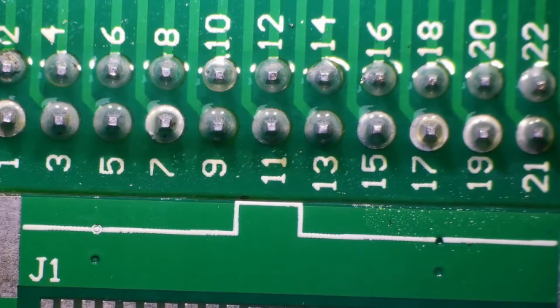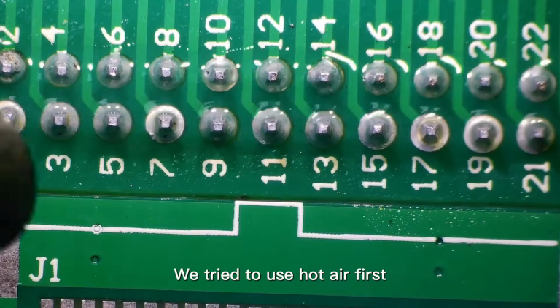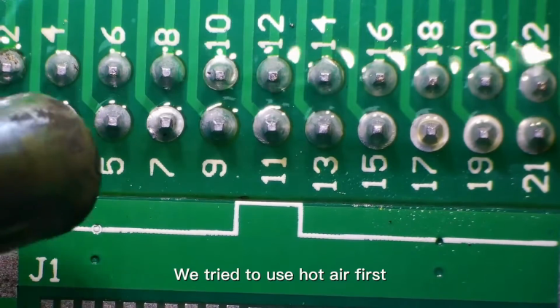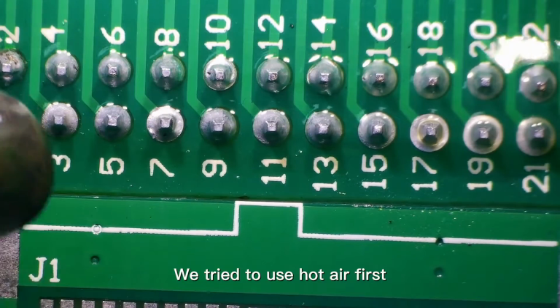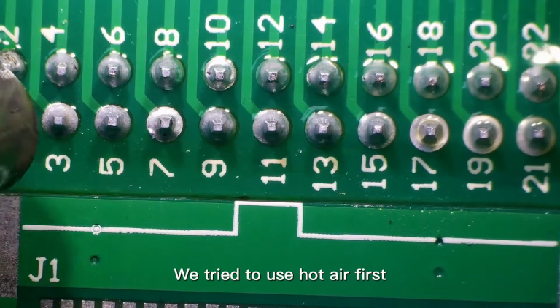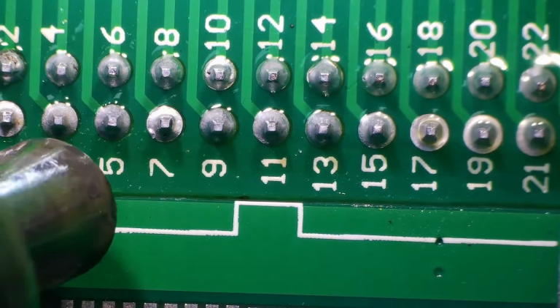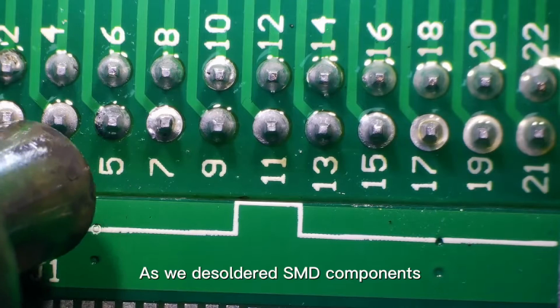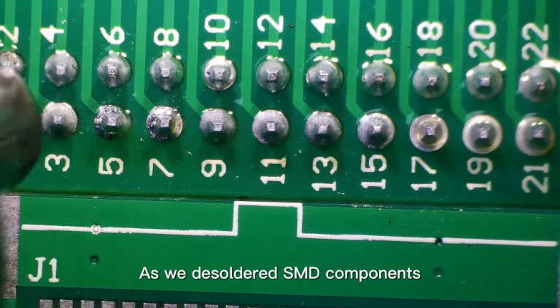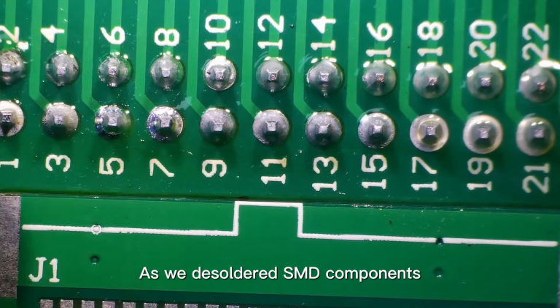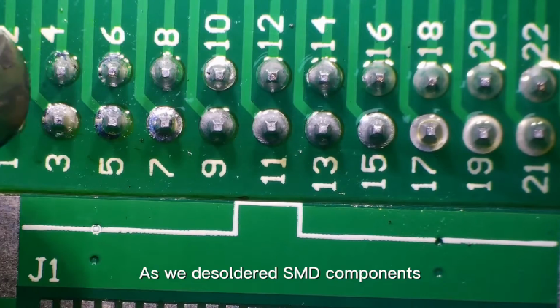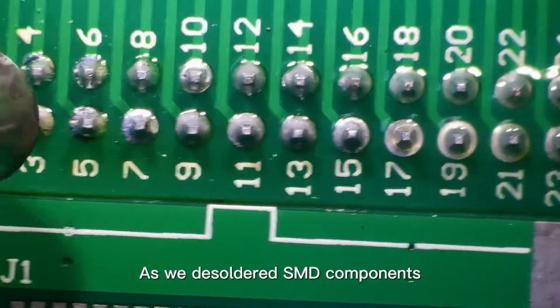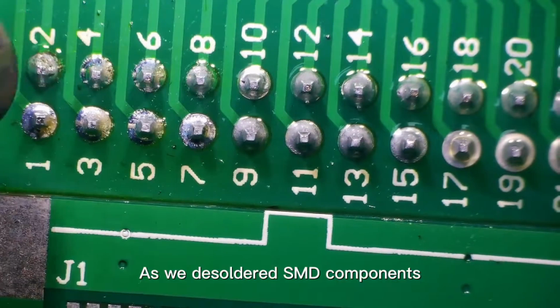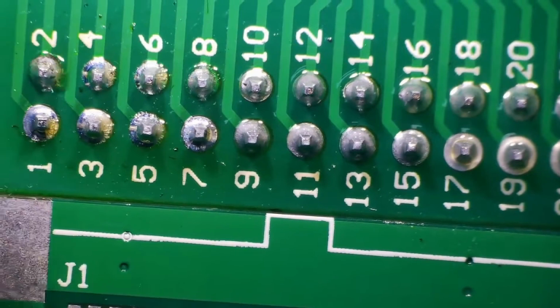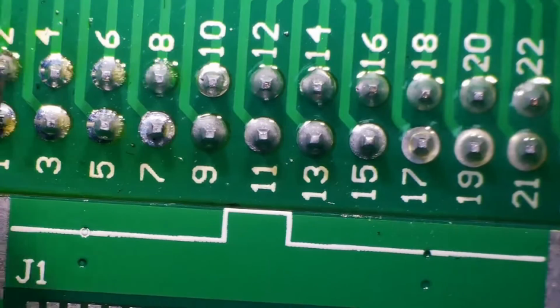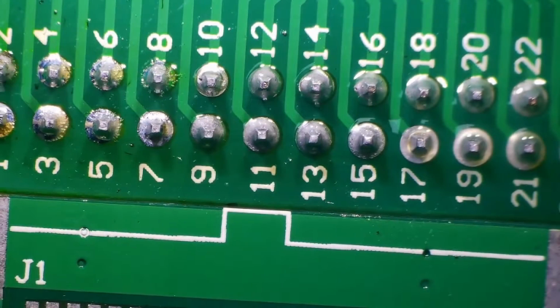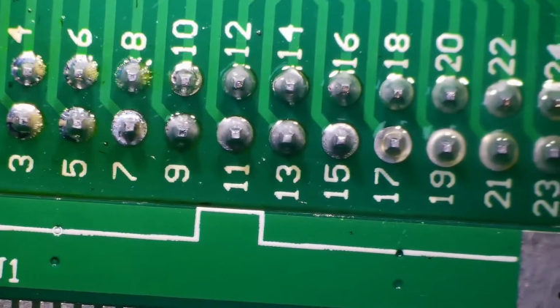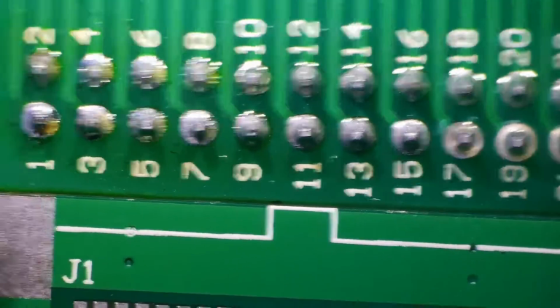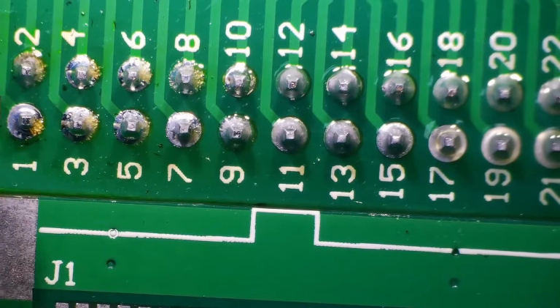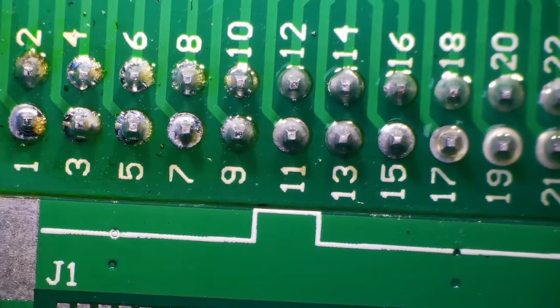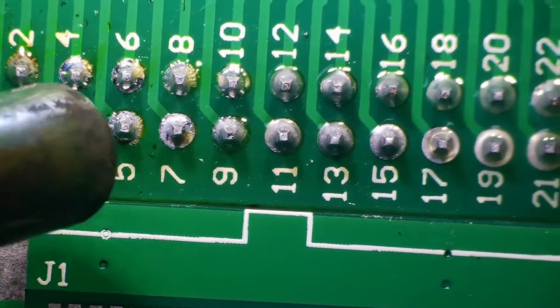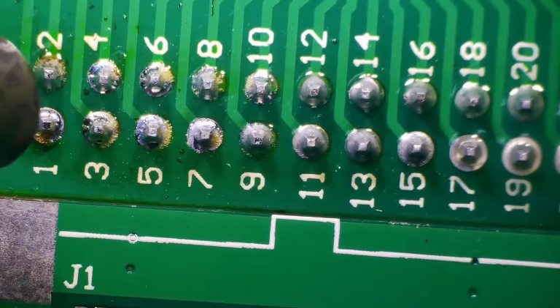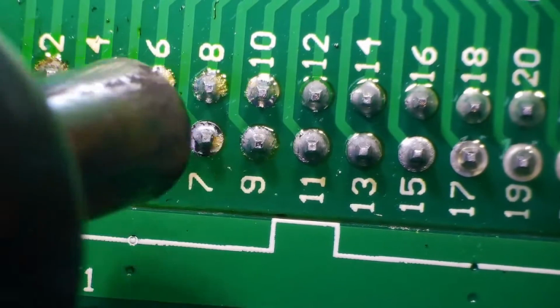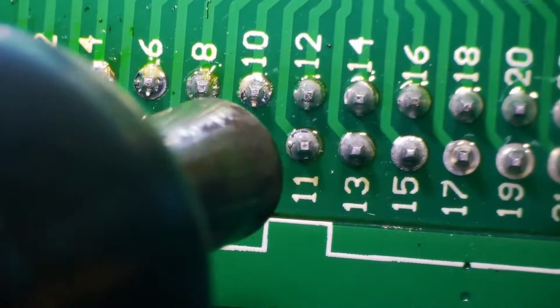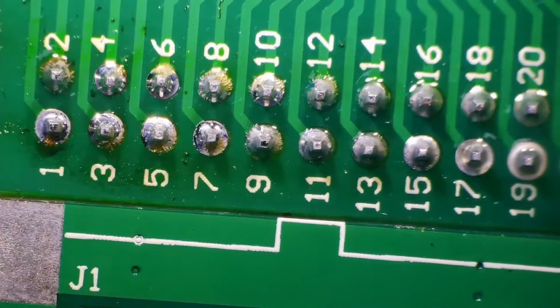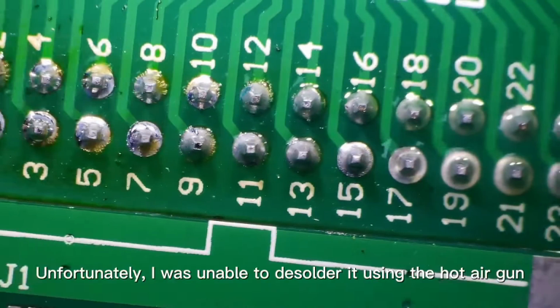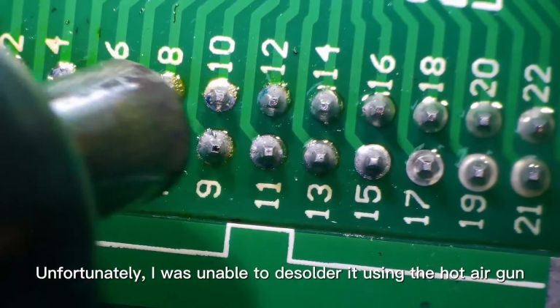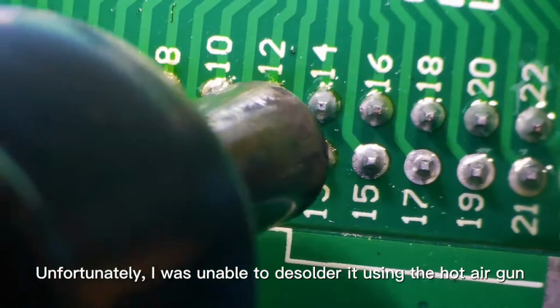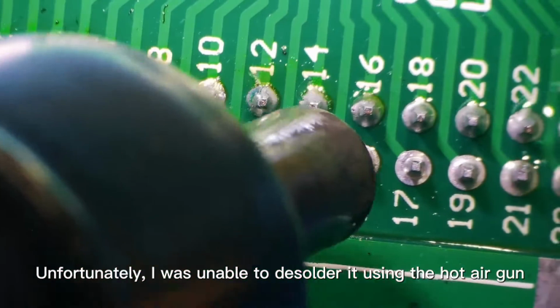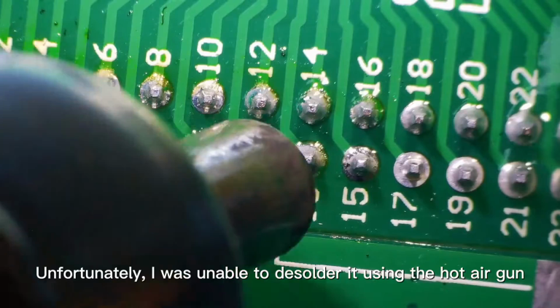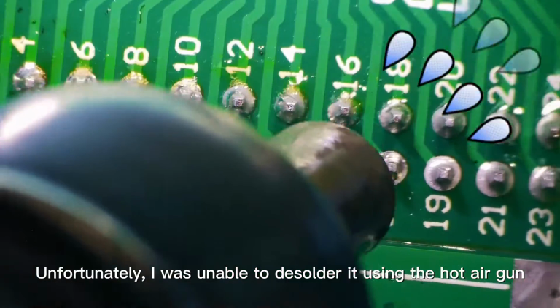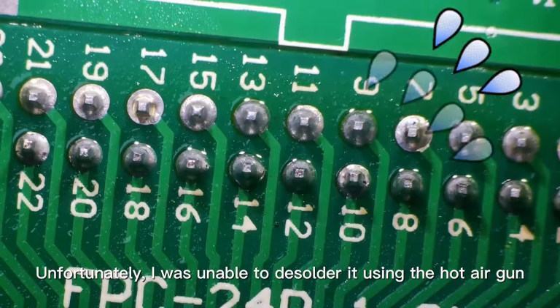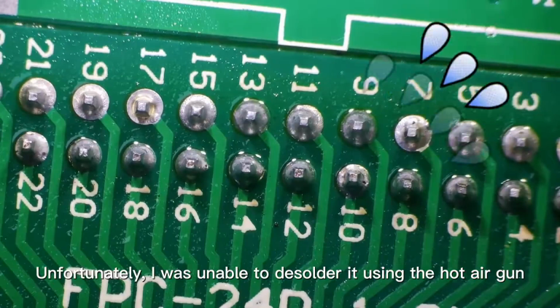We tried to use hot air first, as we desoldered SMD components. Unfortunately, I was unable to desolder it using the hot air gun.